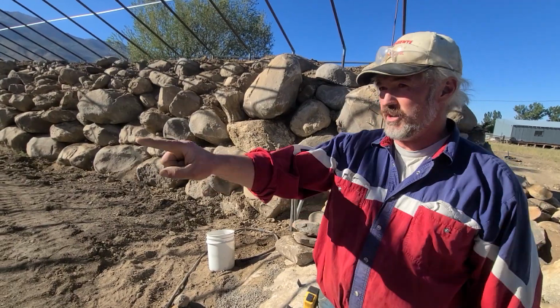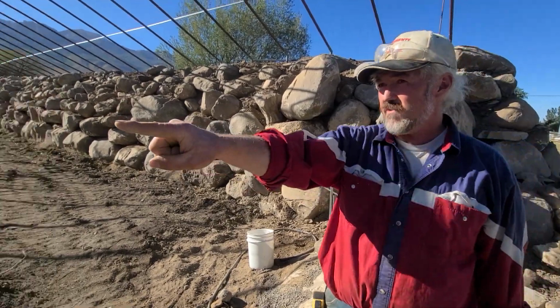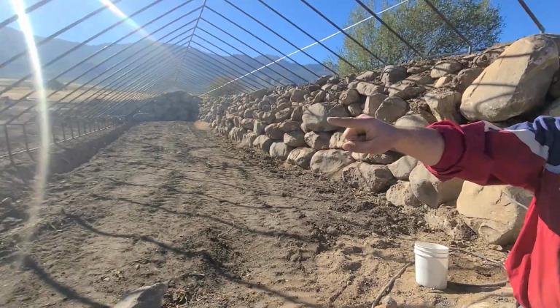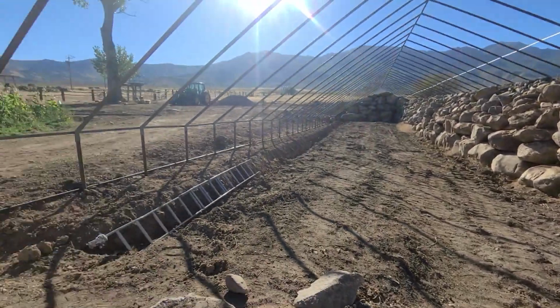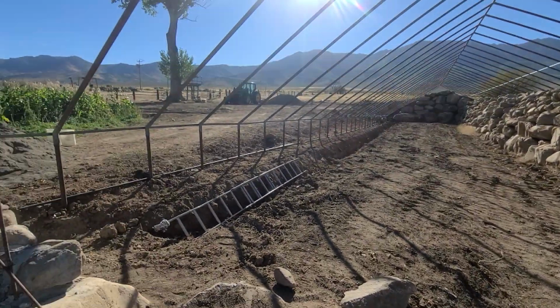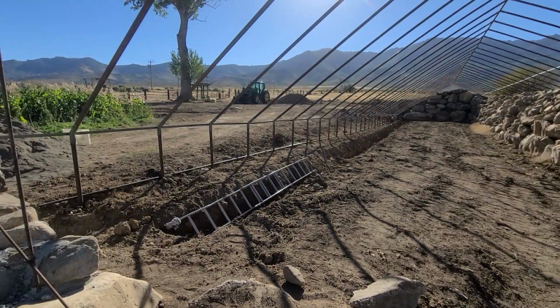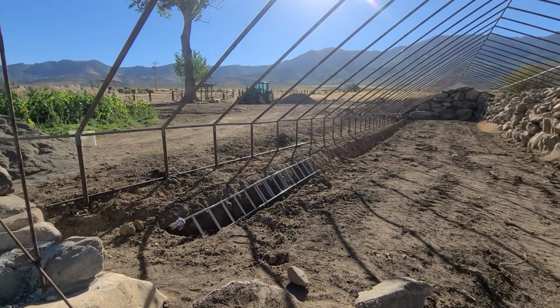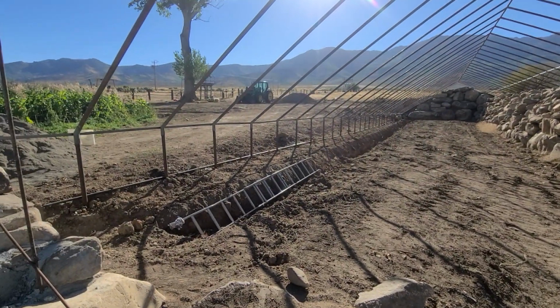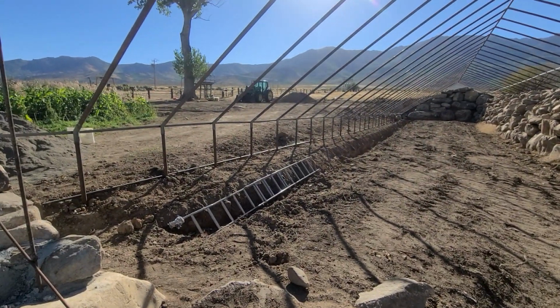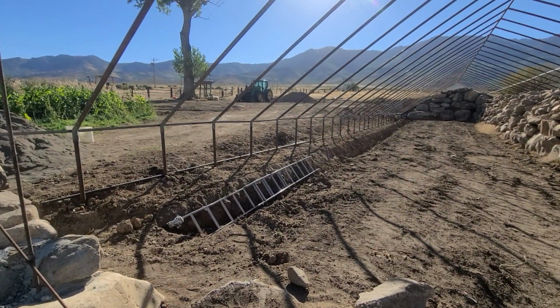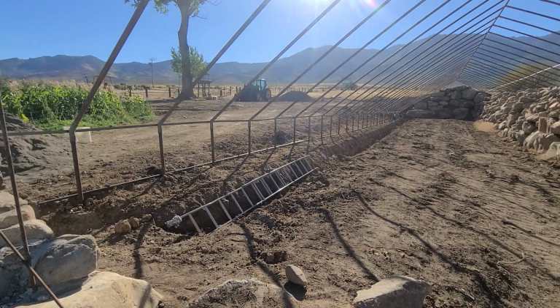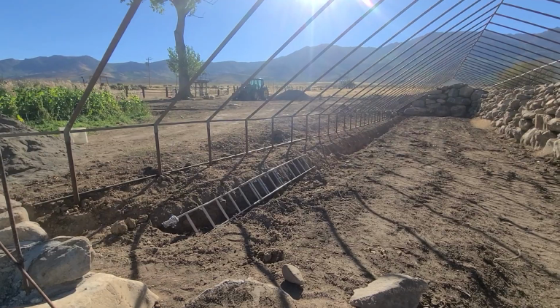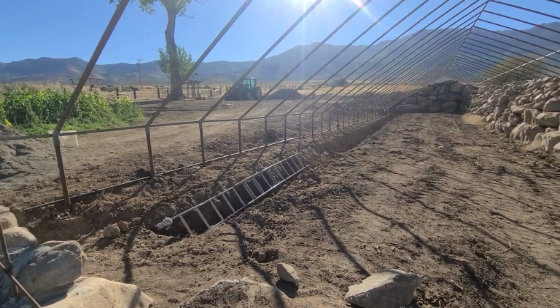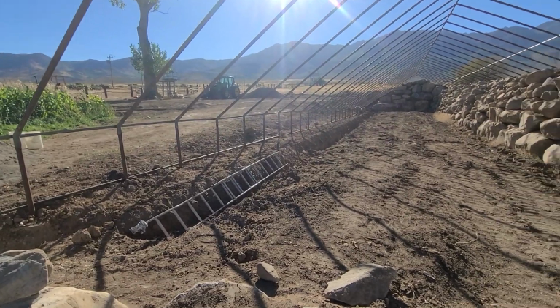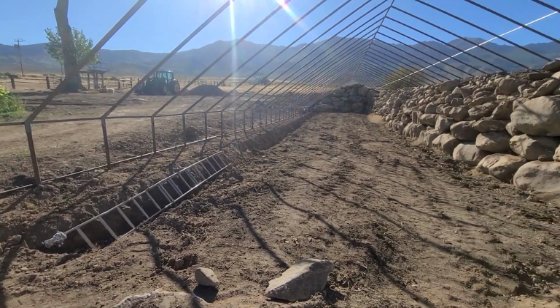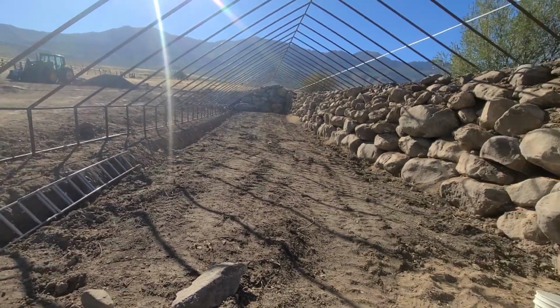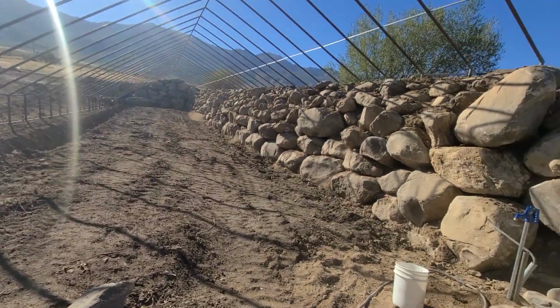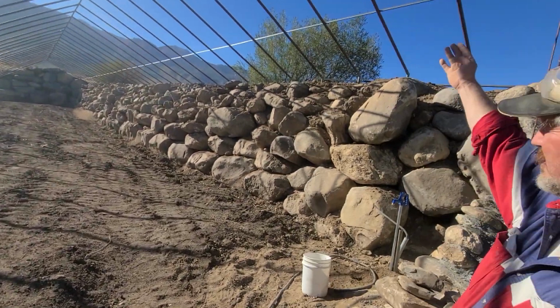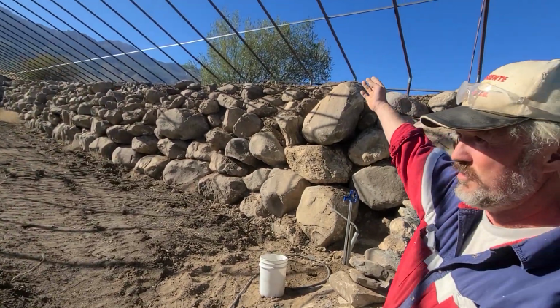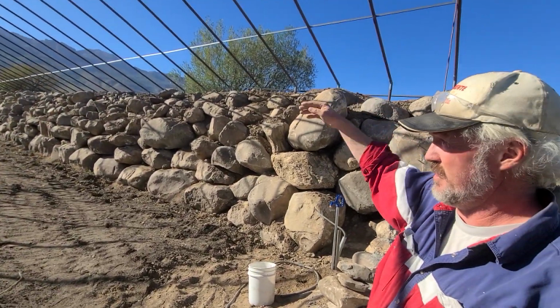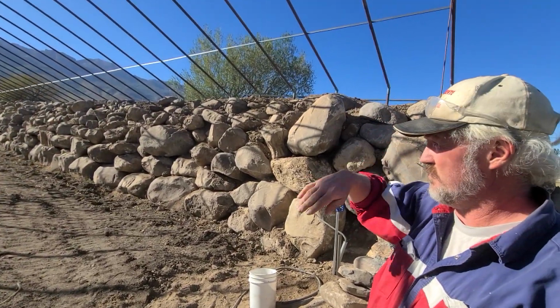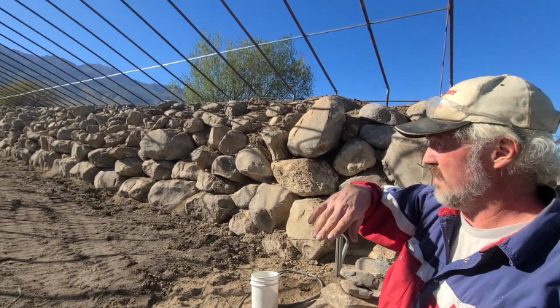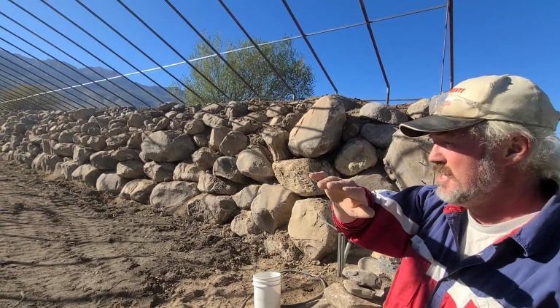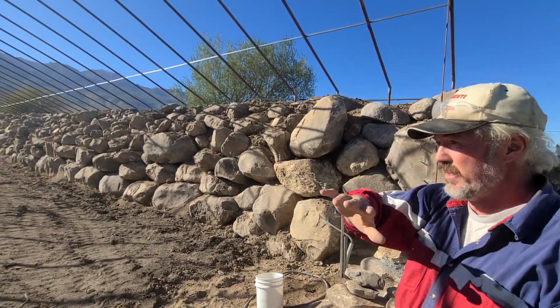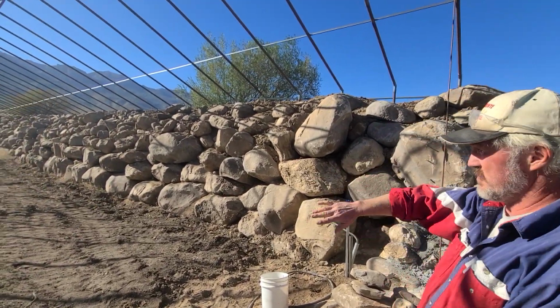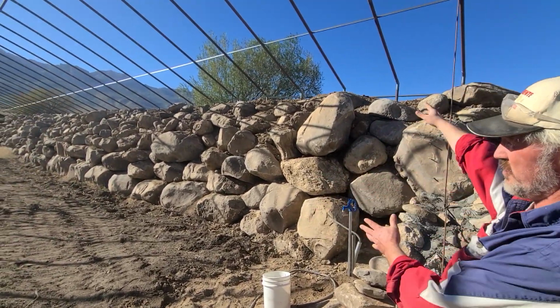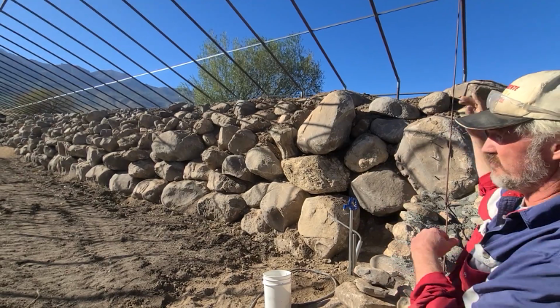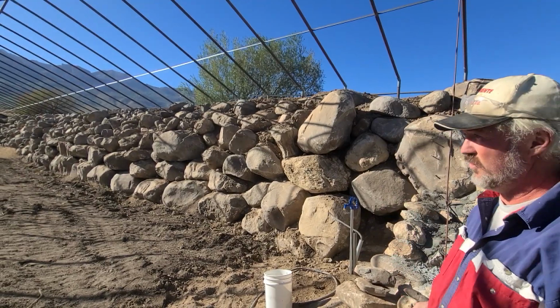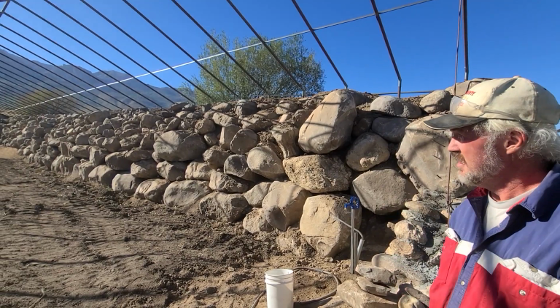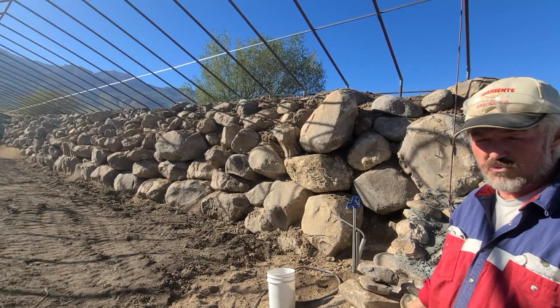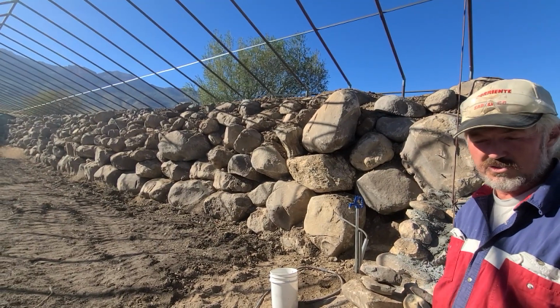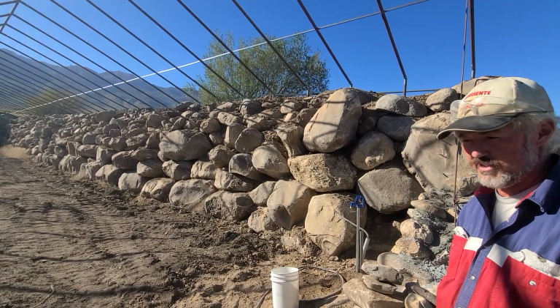So this vent over here will open — the three-foot sidewall will roll up and the six-foot roof vent will roll up, giving us really good airflow all the way through the greenhouse.